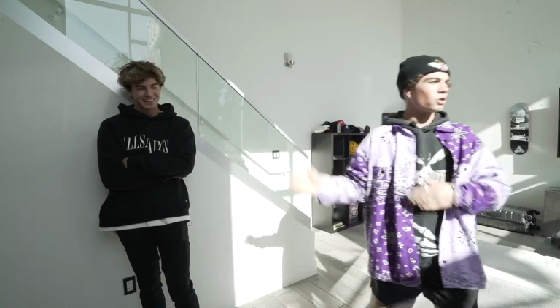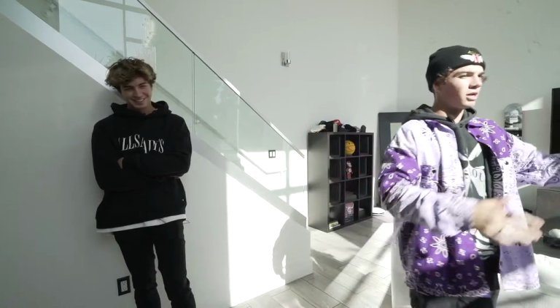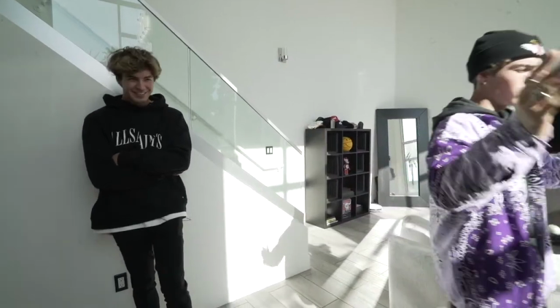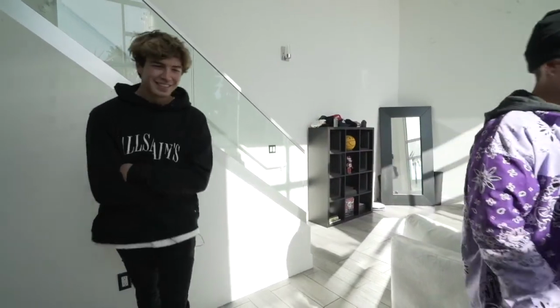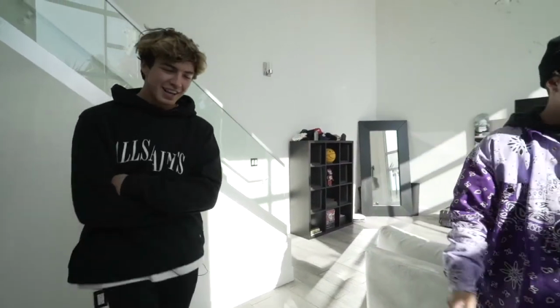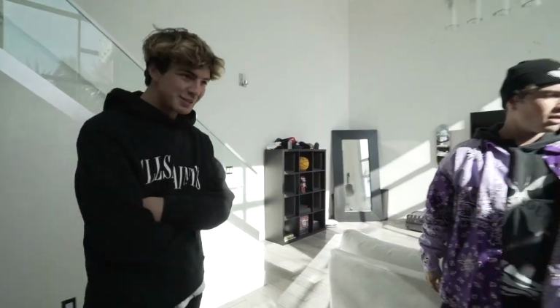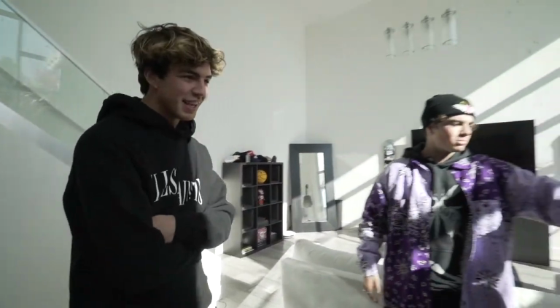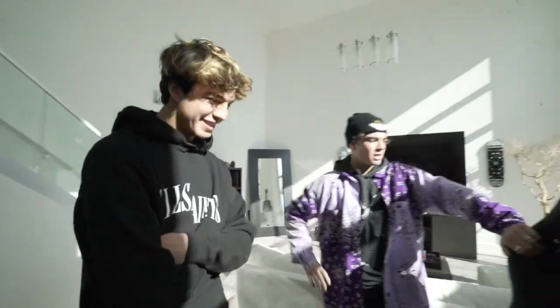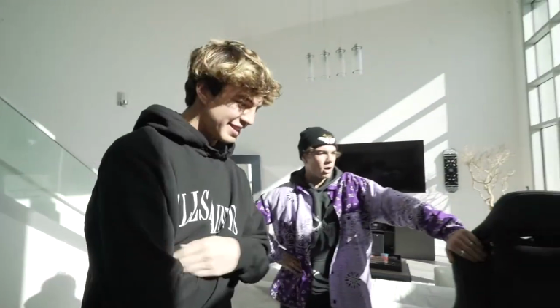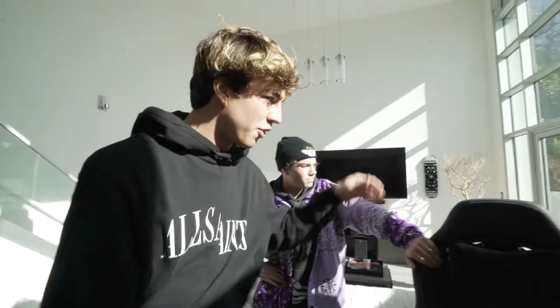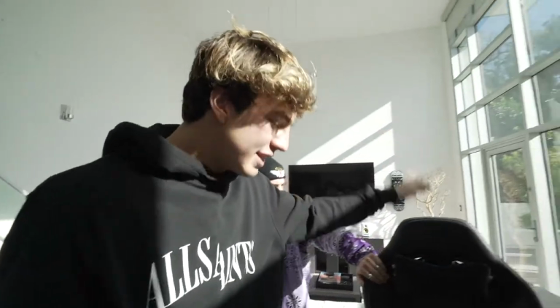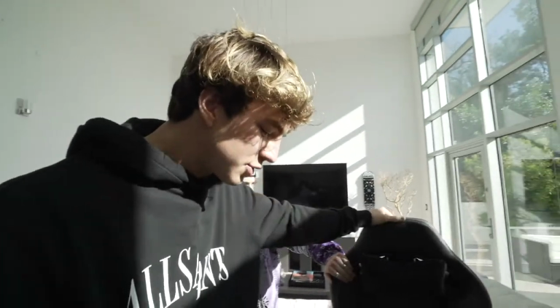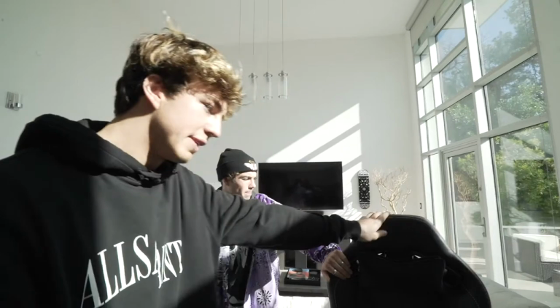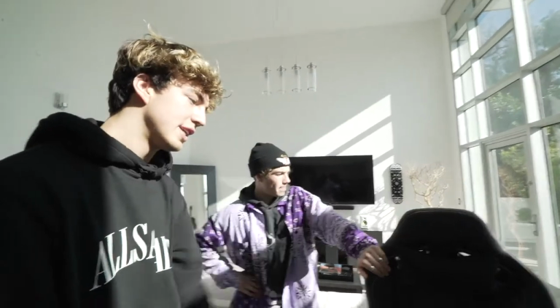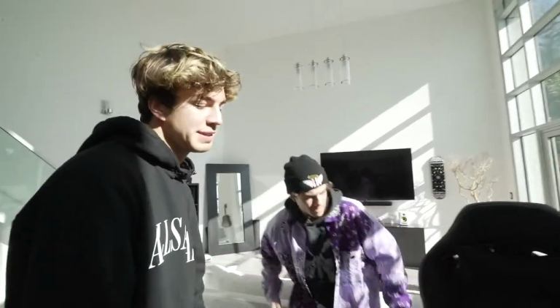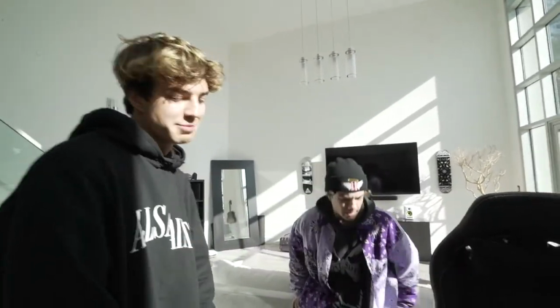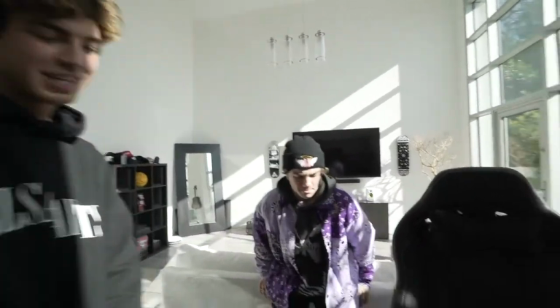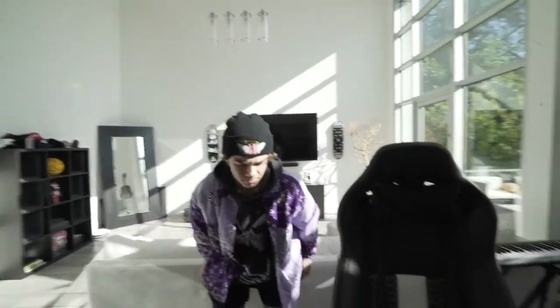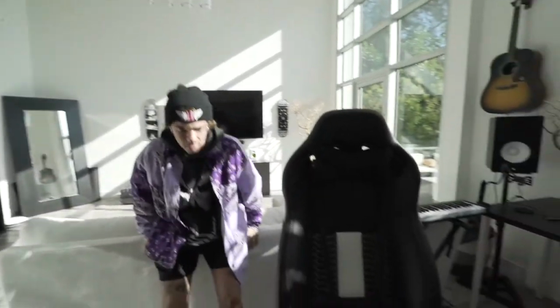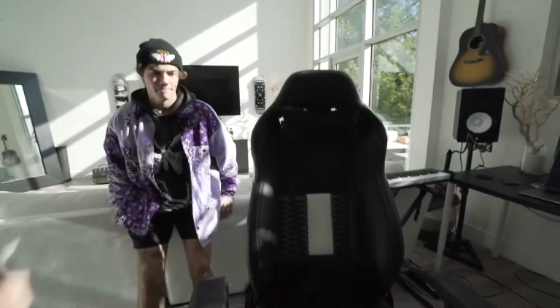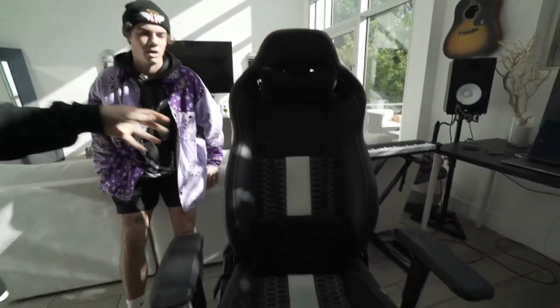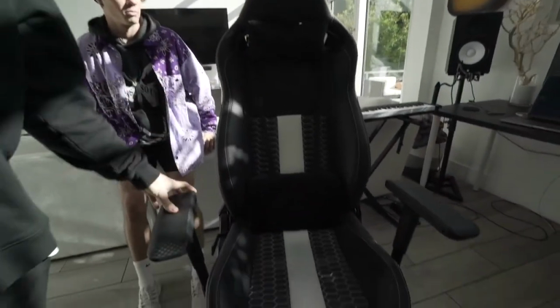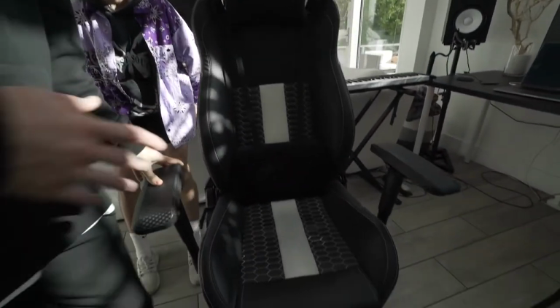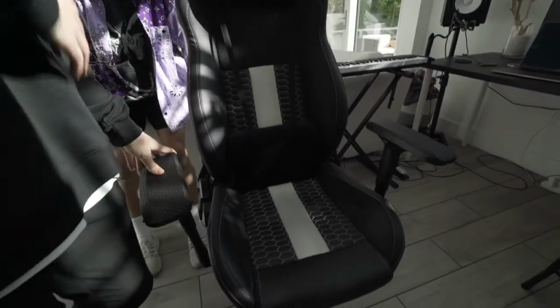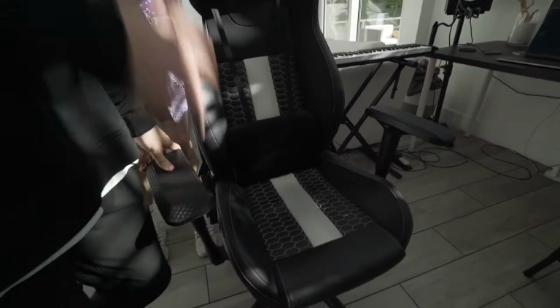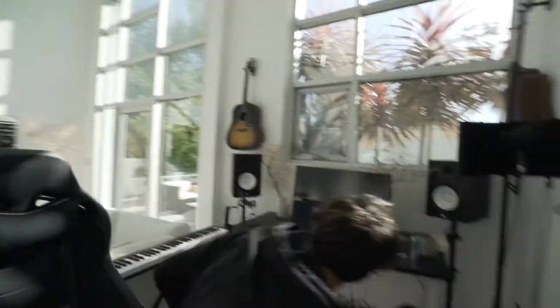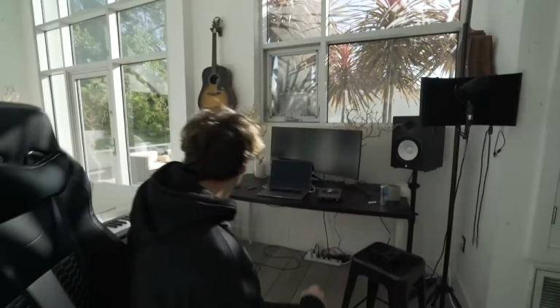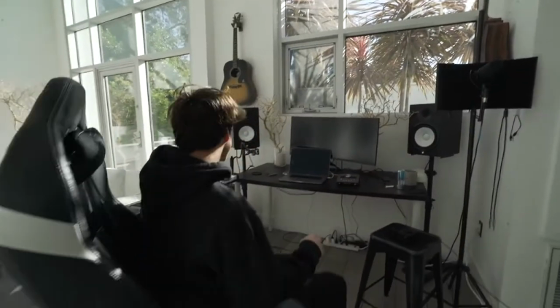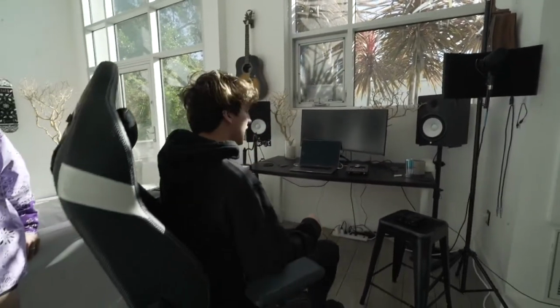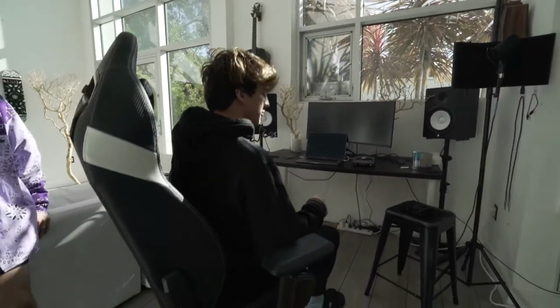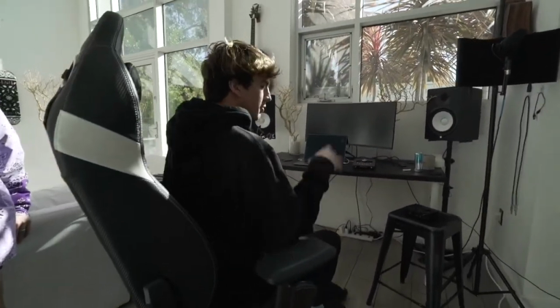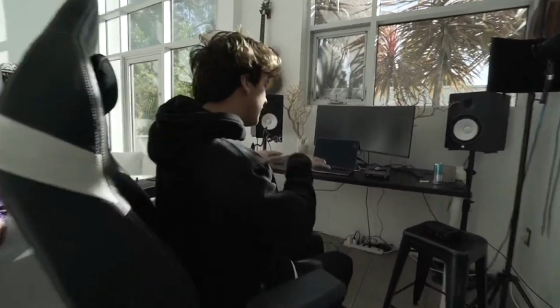Show us your setup, show us where you make stuff, and I'm just gonna stand here and watch. I think it starts with a gaming chair, because most of your time you're sitting down, so you've got to make that time comfortable. I've had this keyboard since high school — that's what I play on.